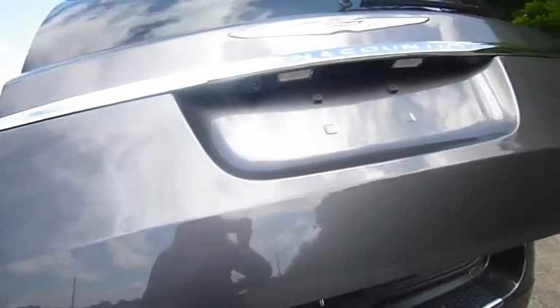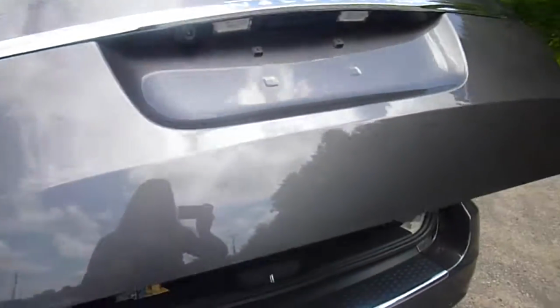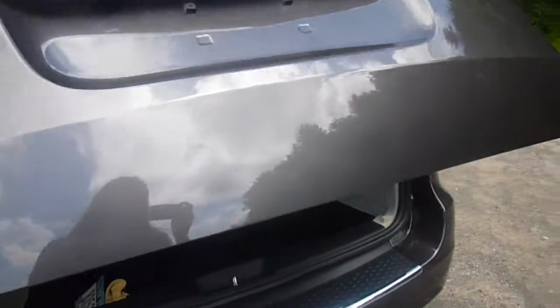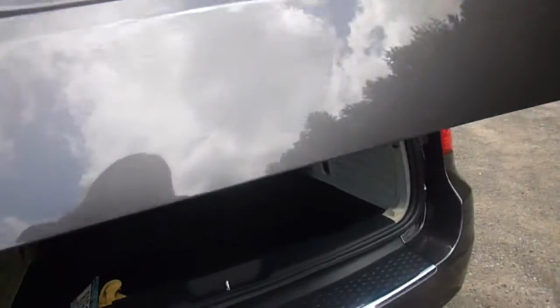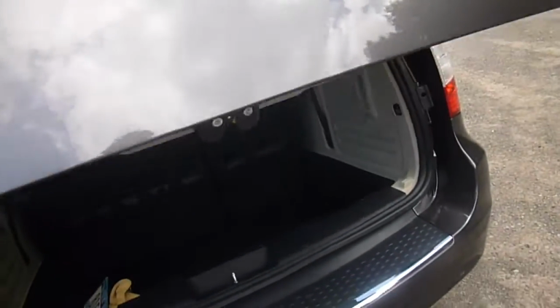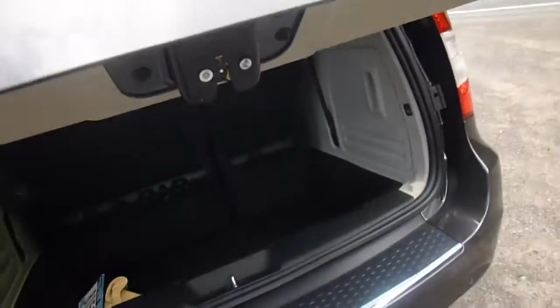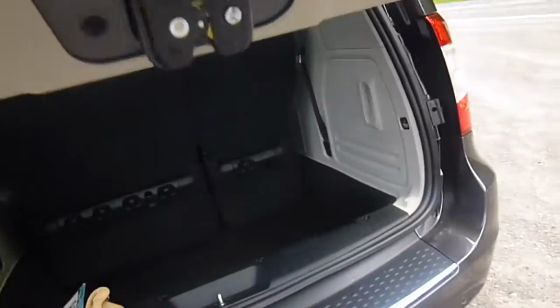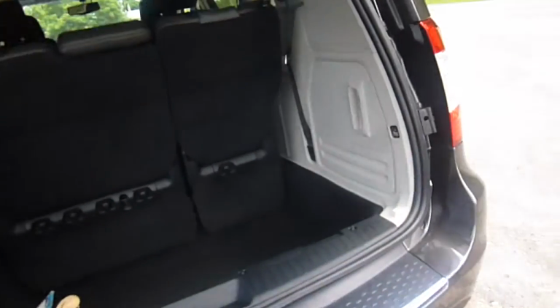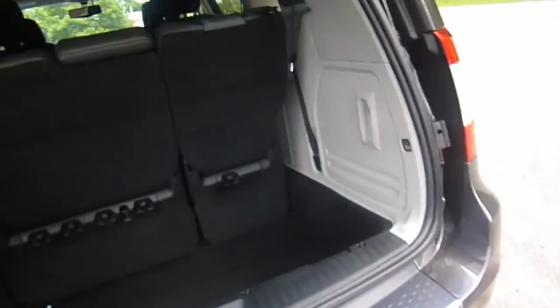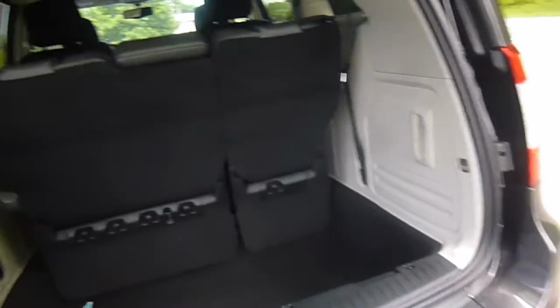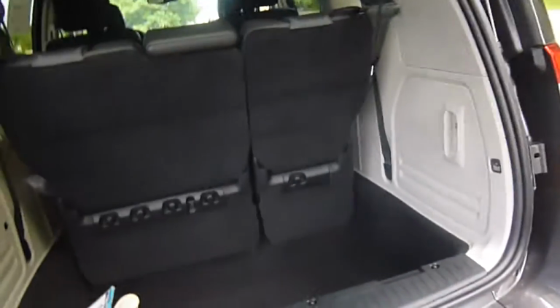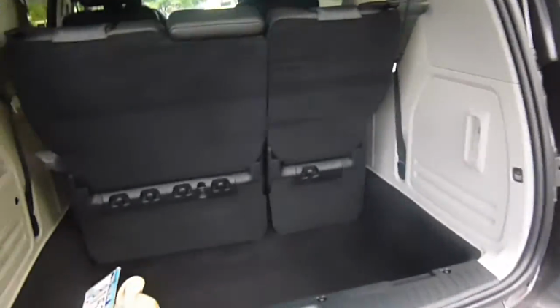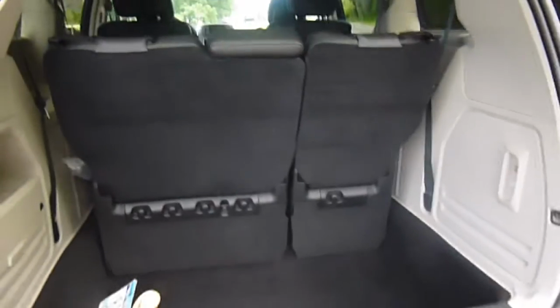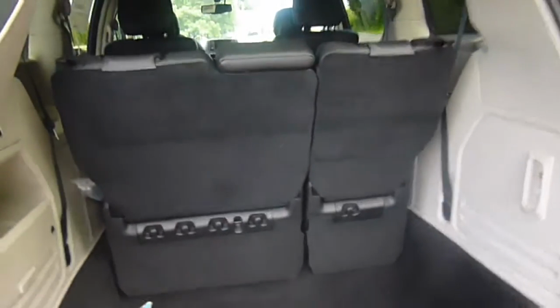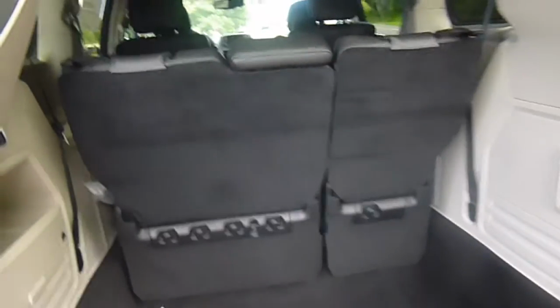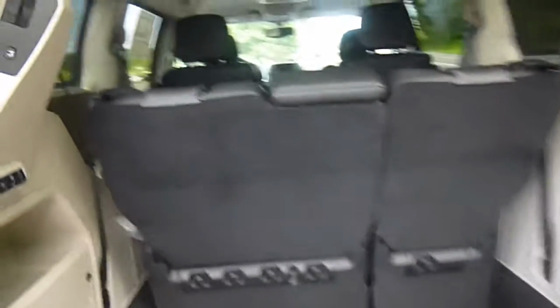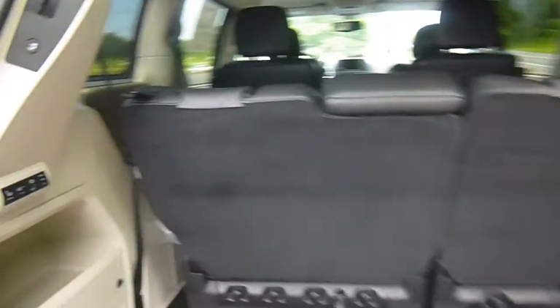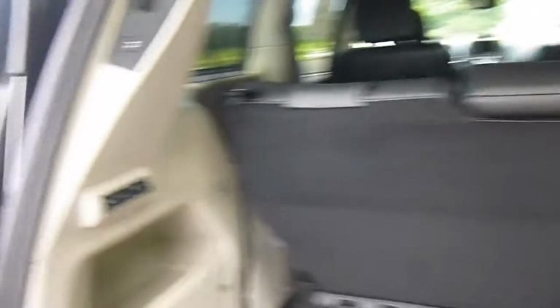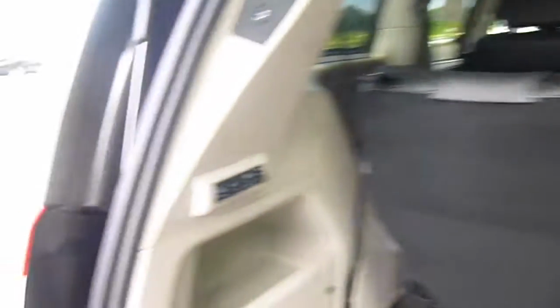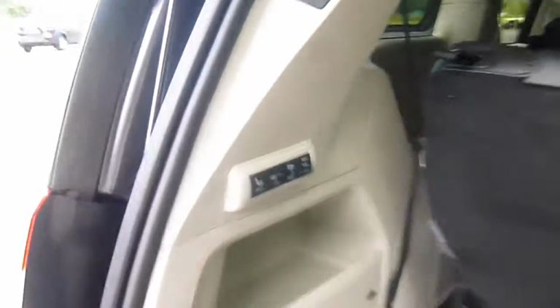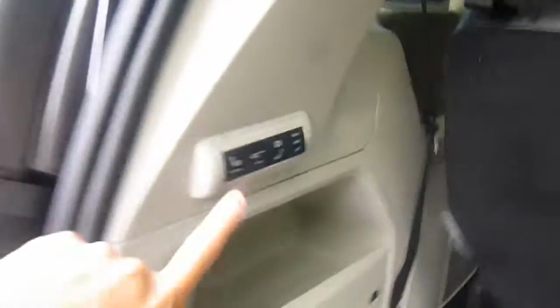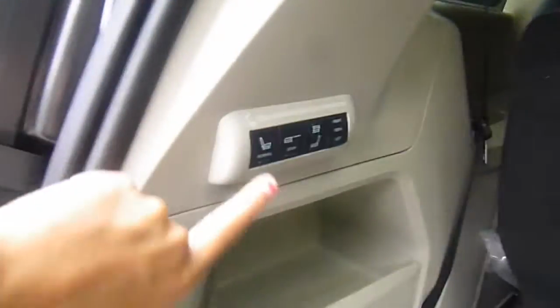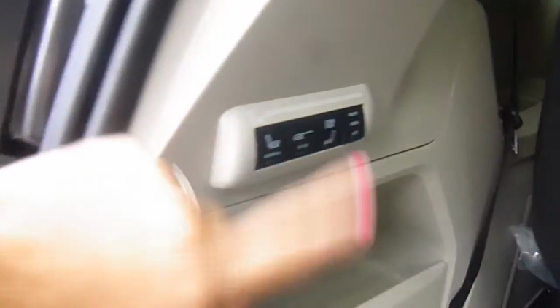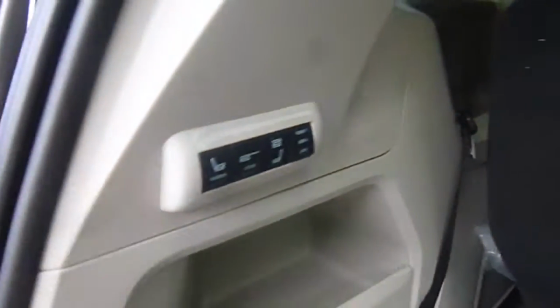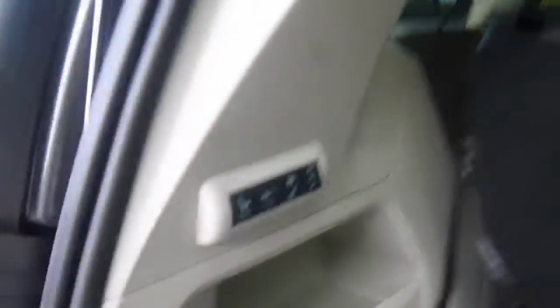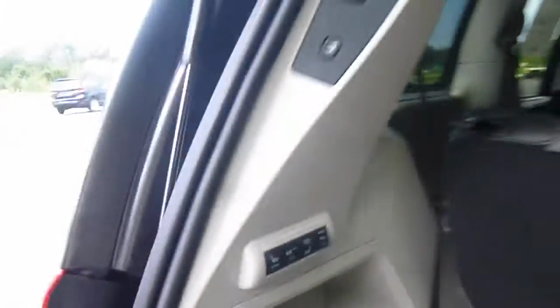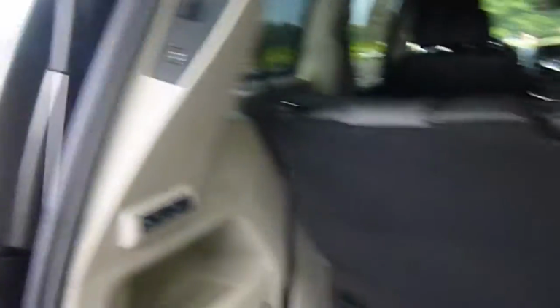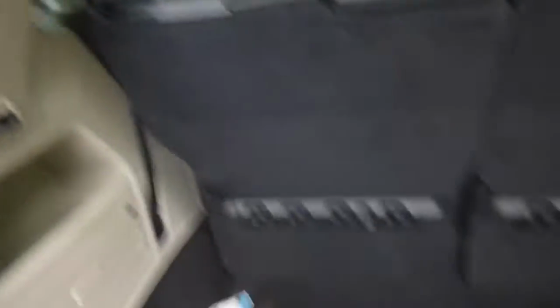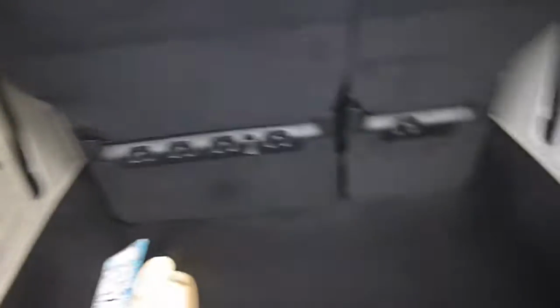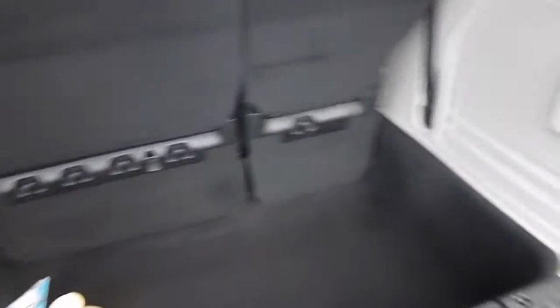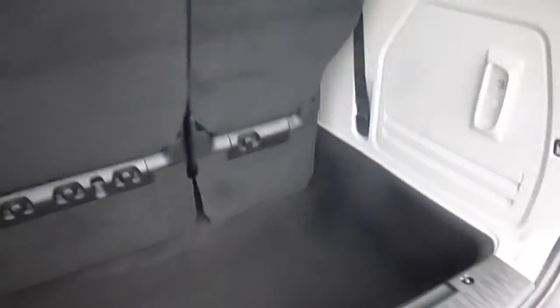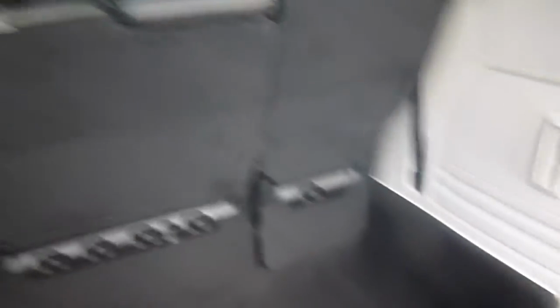This opens up to Stow & Go seating, so all the seats fold right into the floor. They're even power, so all you have to do is press the button. Lots and lots of storage here.